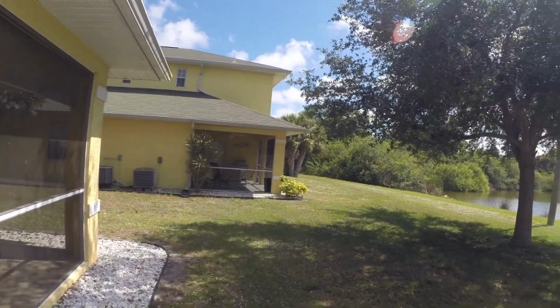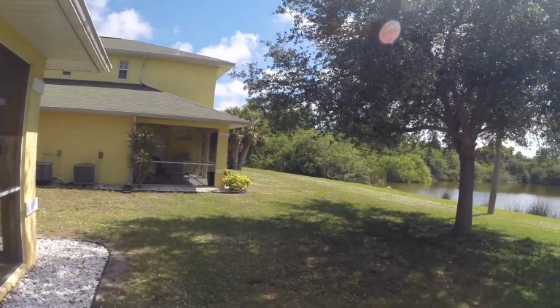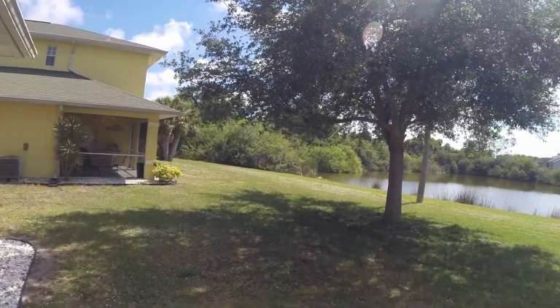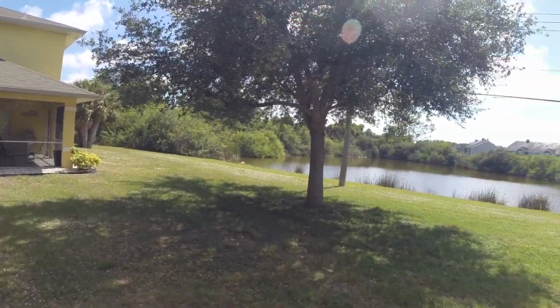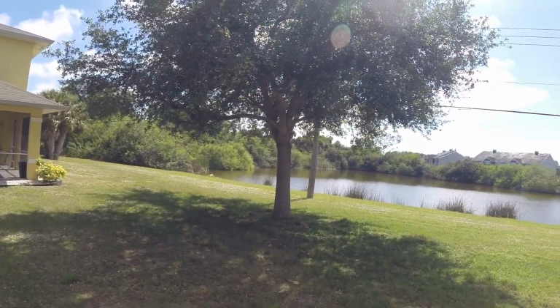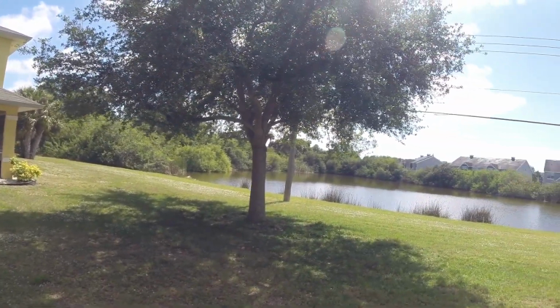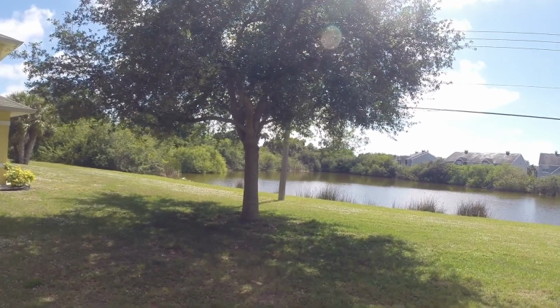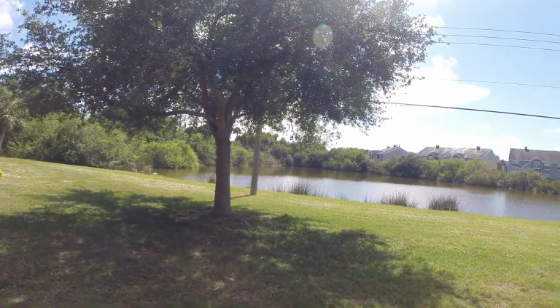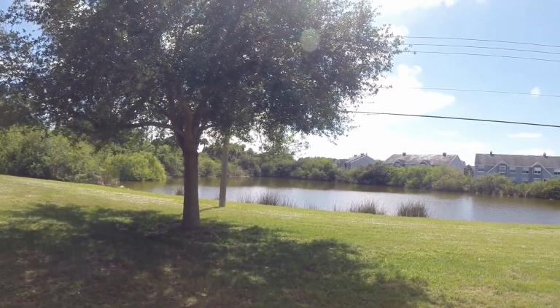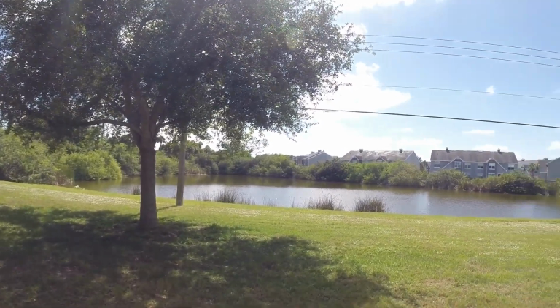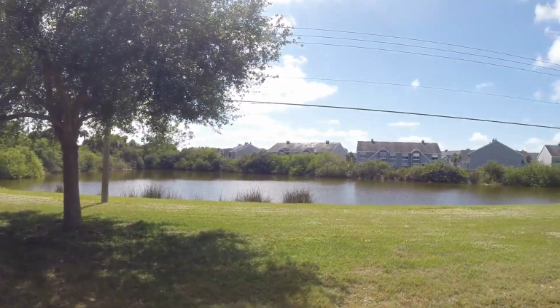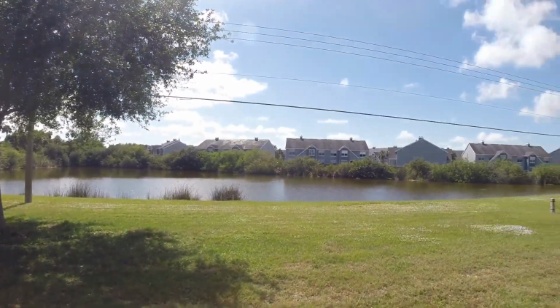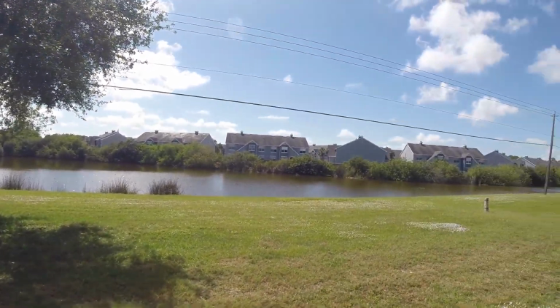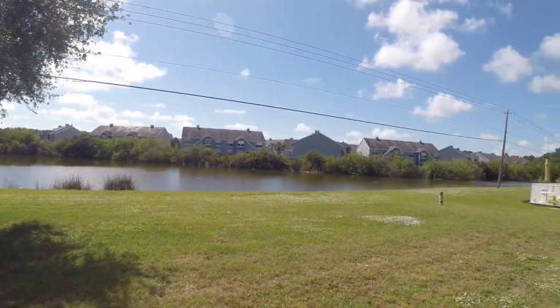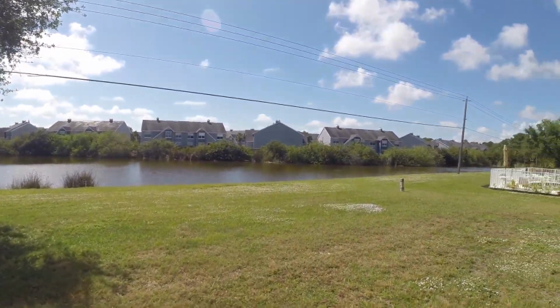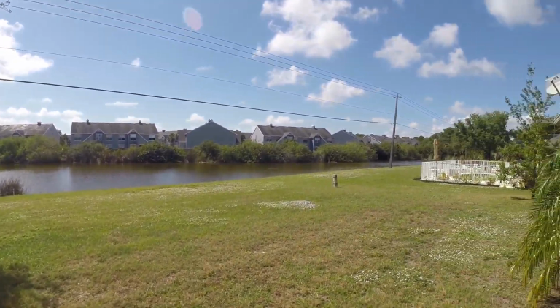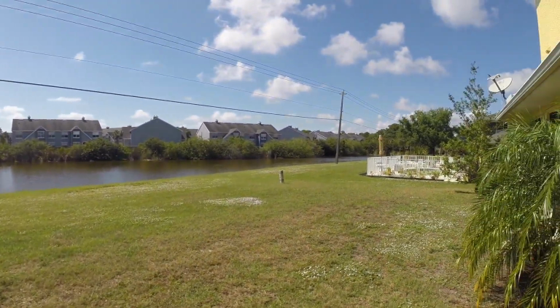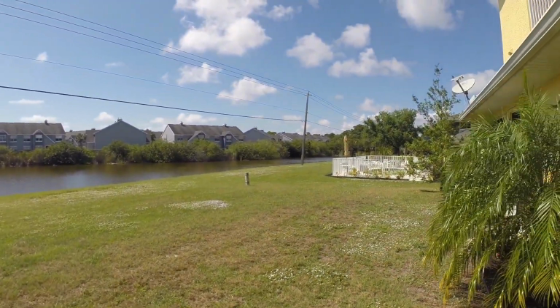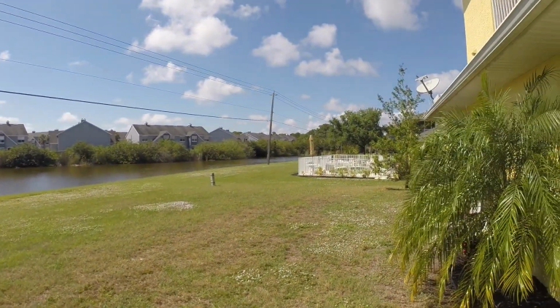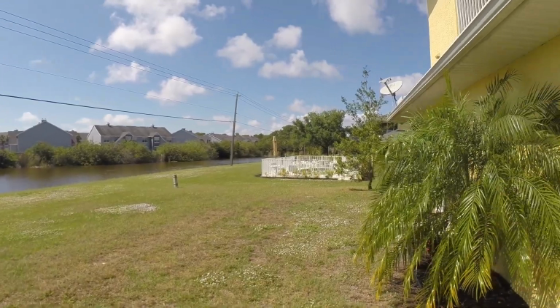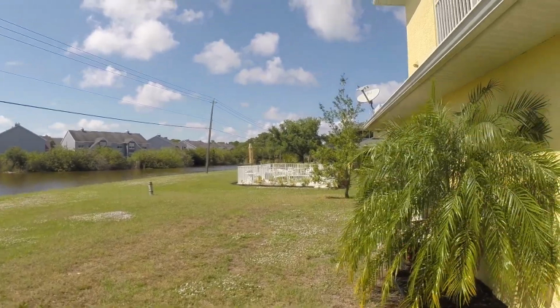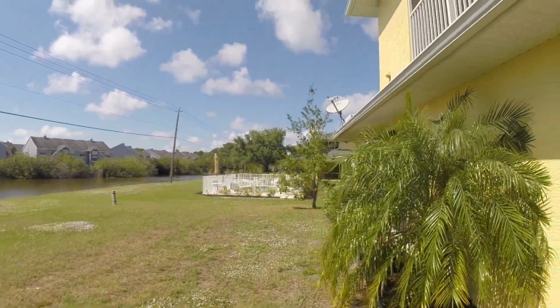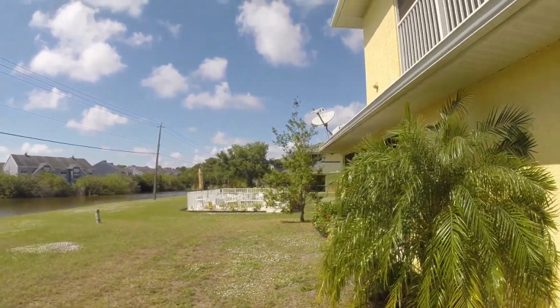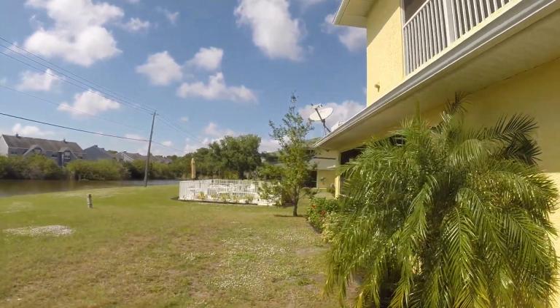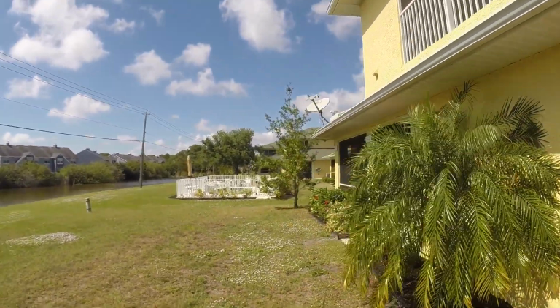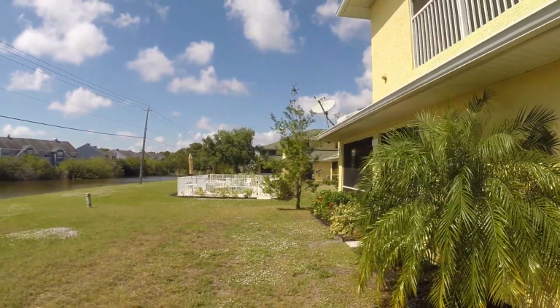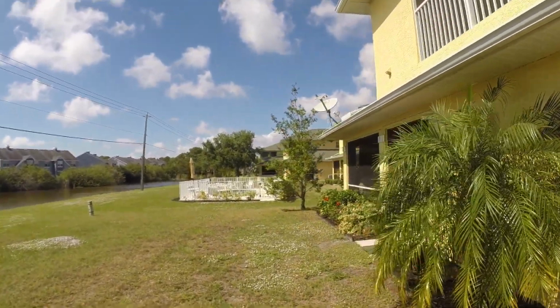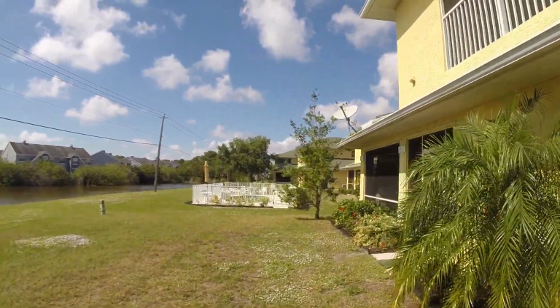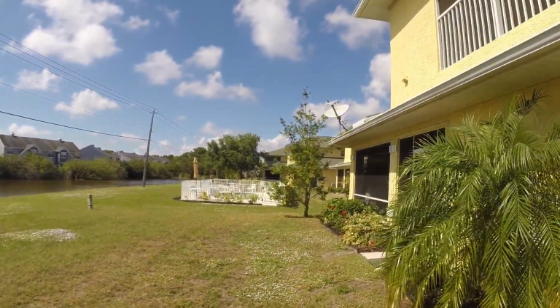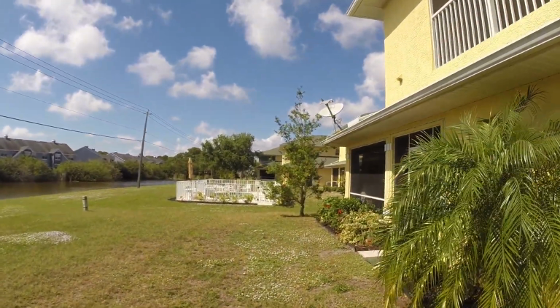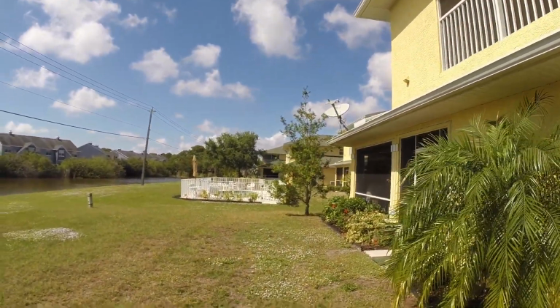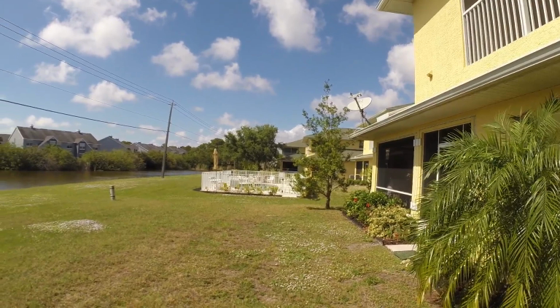Backyard, very nice. Shade tree — fall asleep under that on some hot summer day, catch the breeze, or go off to the pool. Next unit over, community pool for this complex.